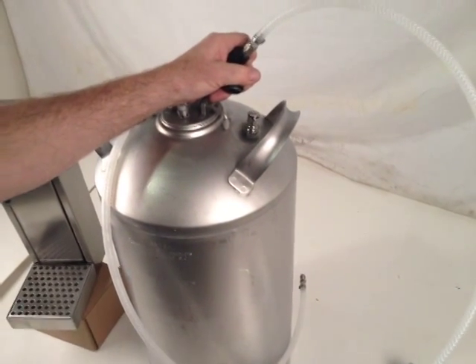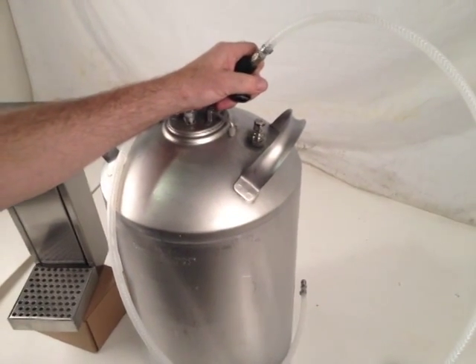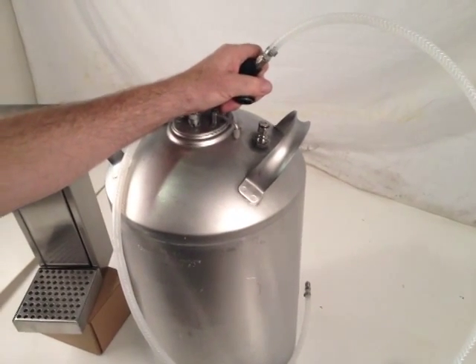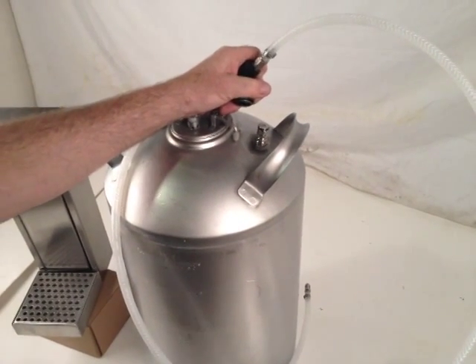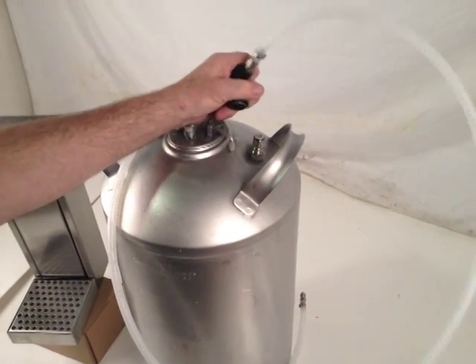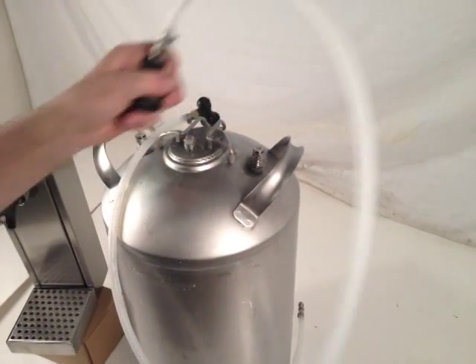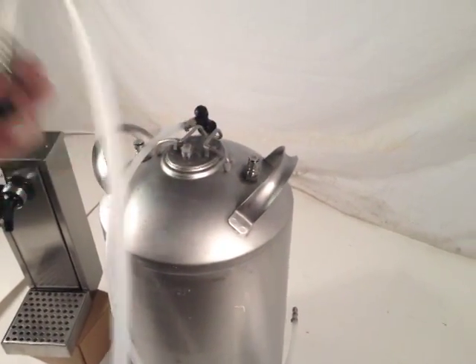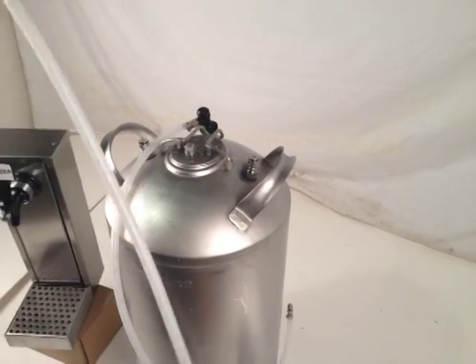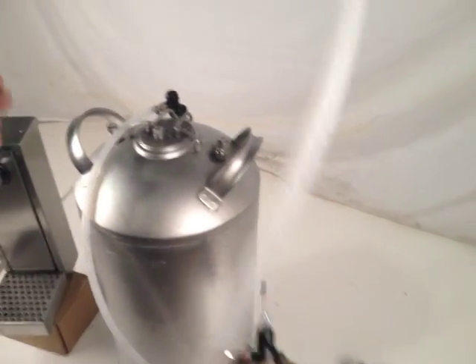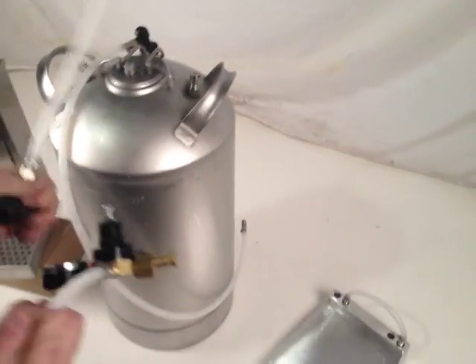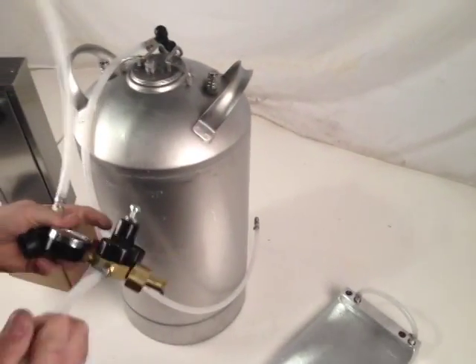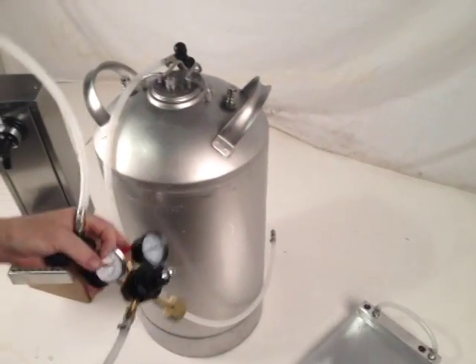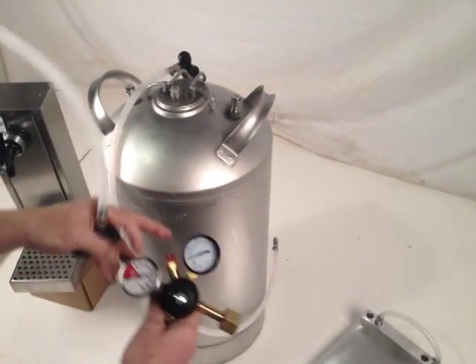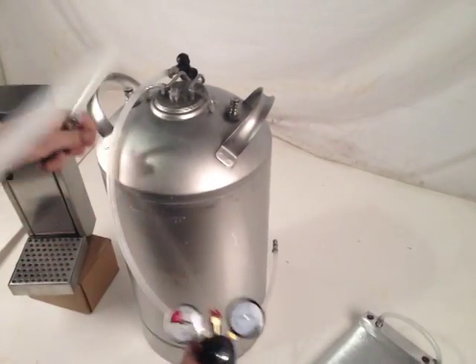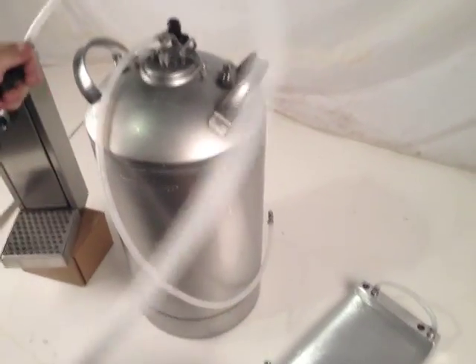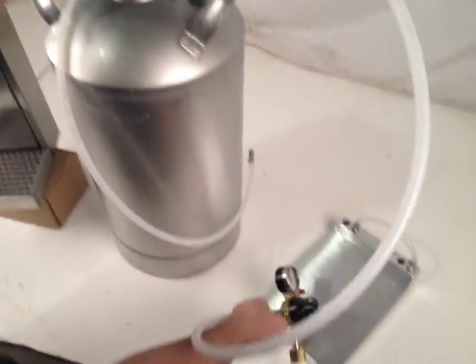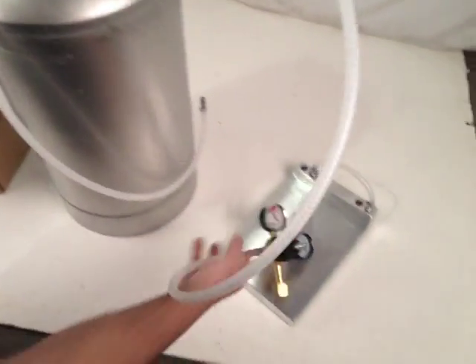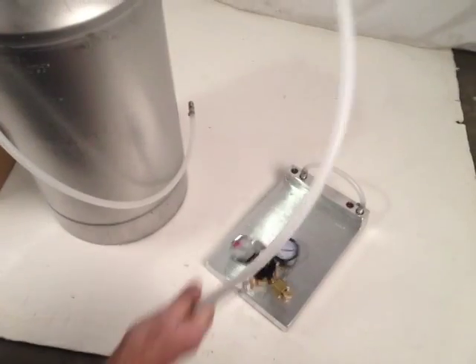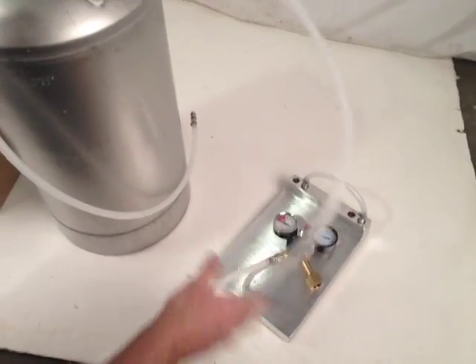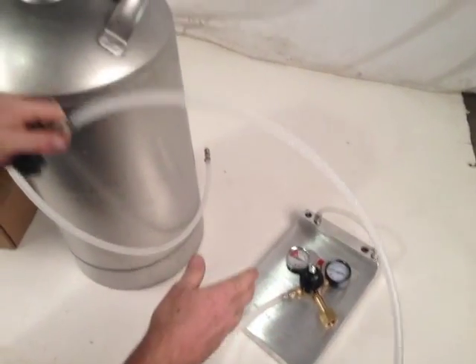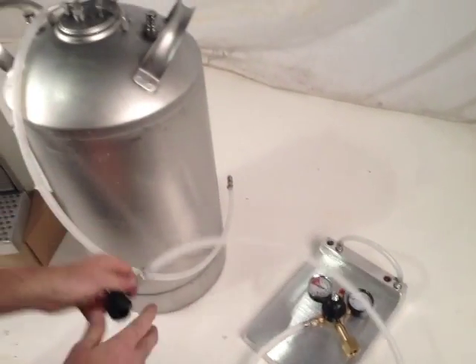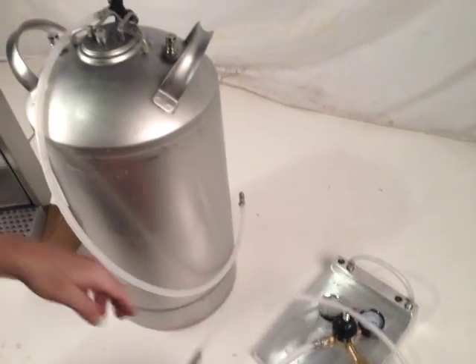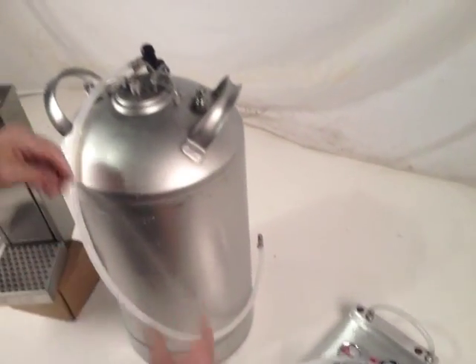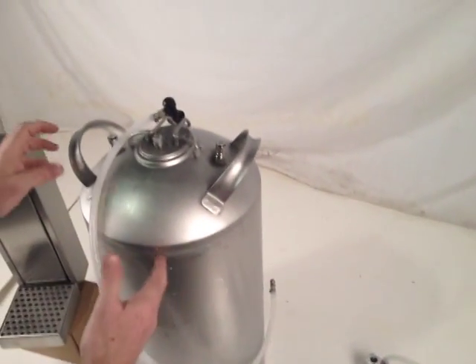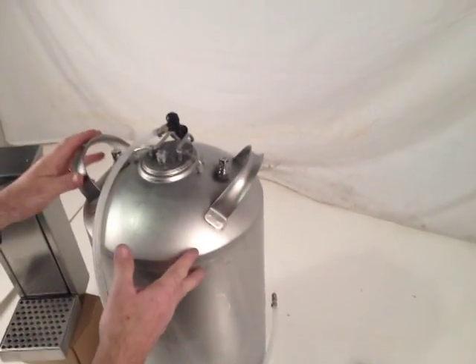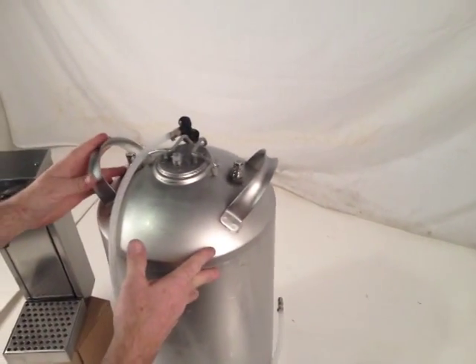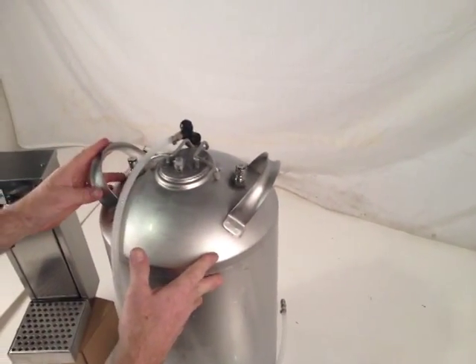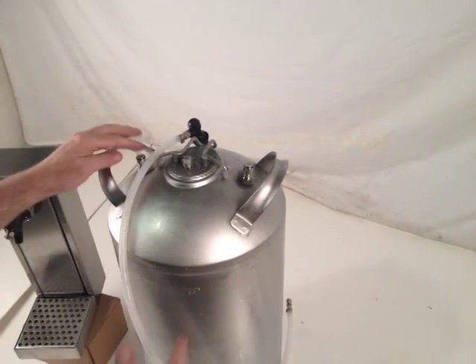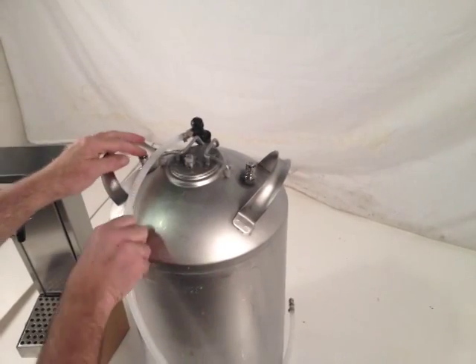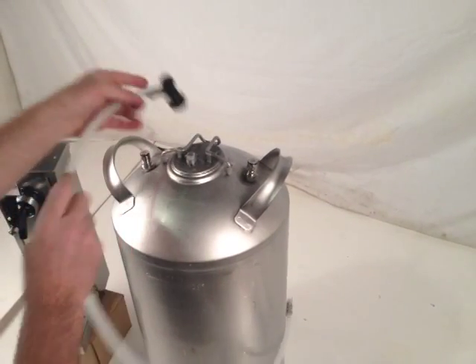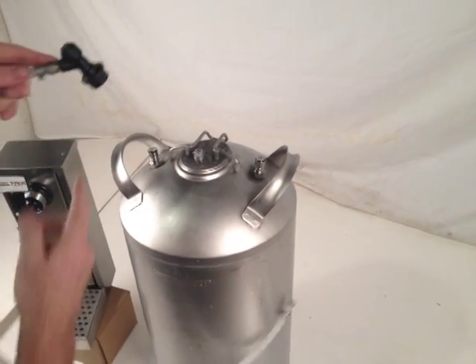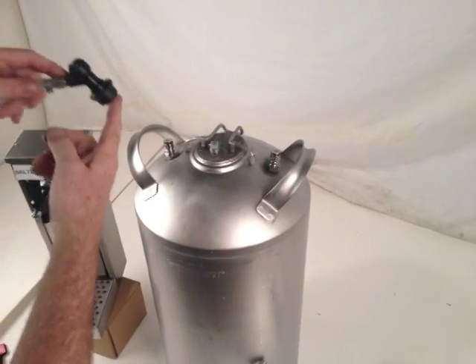Or obviously water. You would tie it in with your primary regulator, which would go to your CO2 tank. Once you've made the appropriate settings on that, it would carbonate through the air stone and come out the other side, where you would attach this adjacent connector.